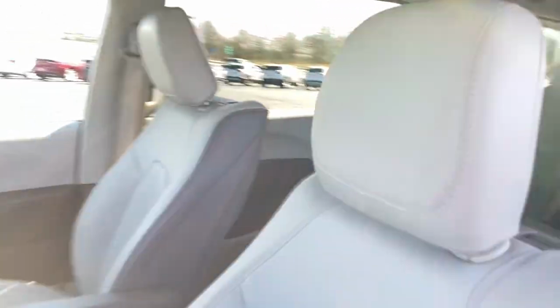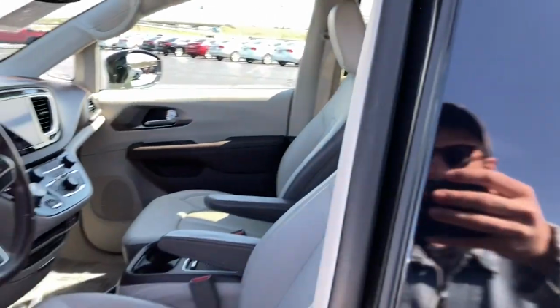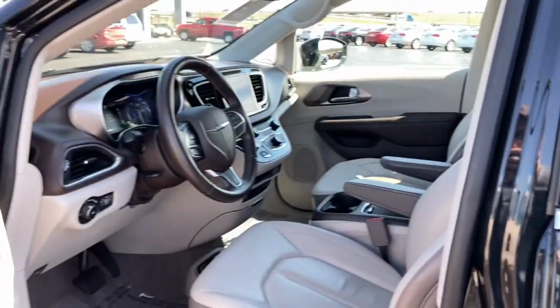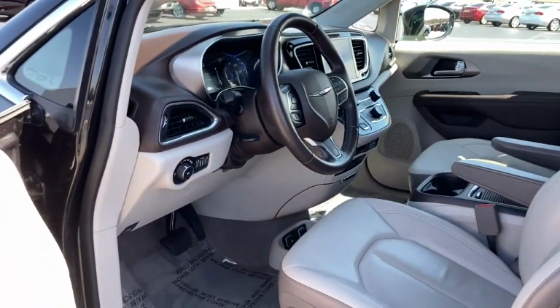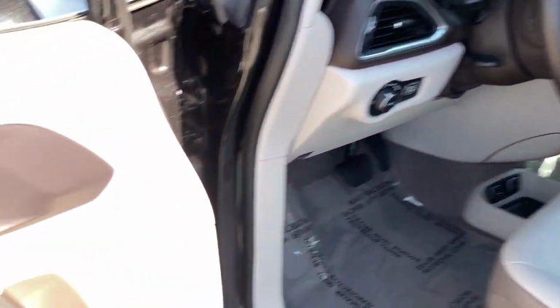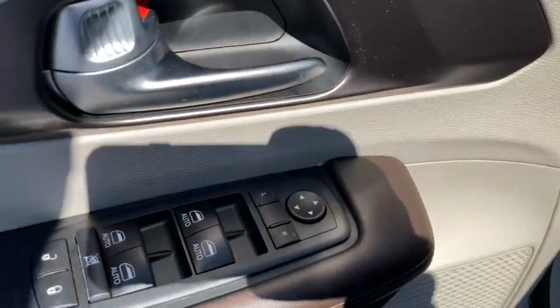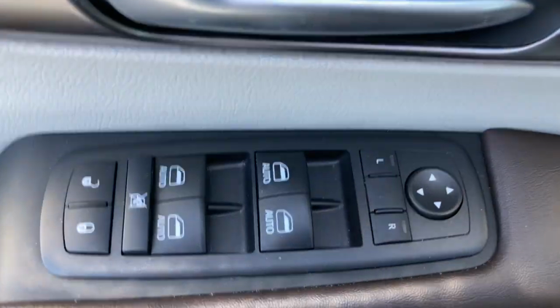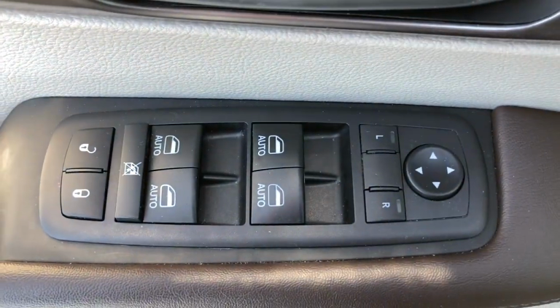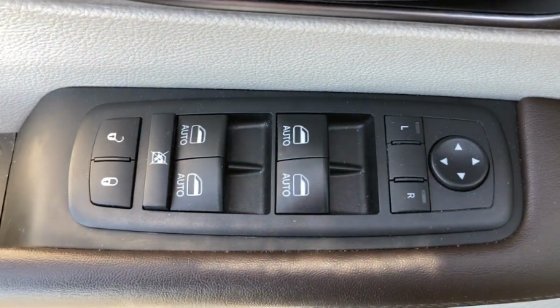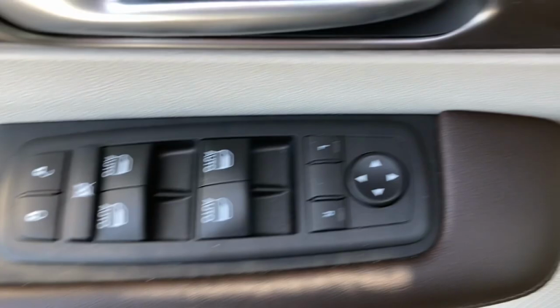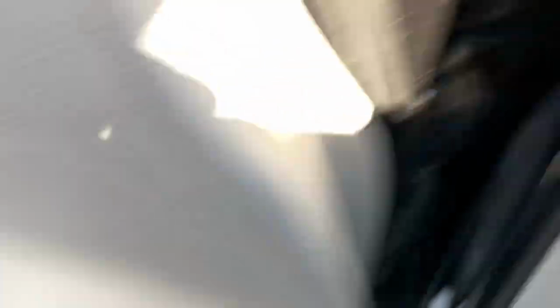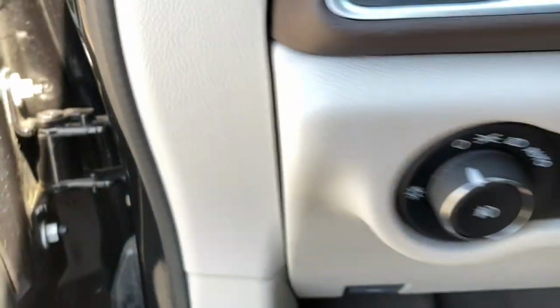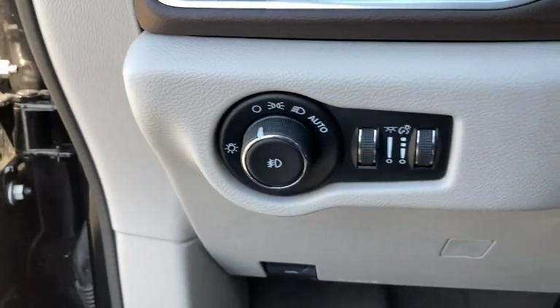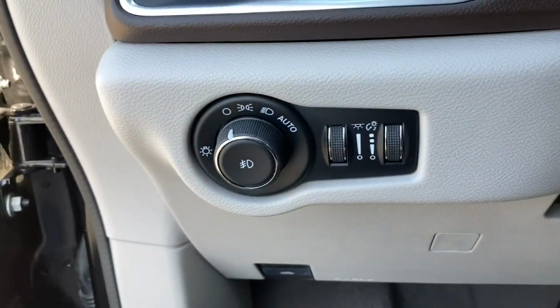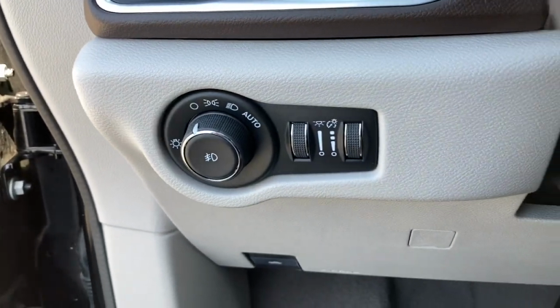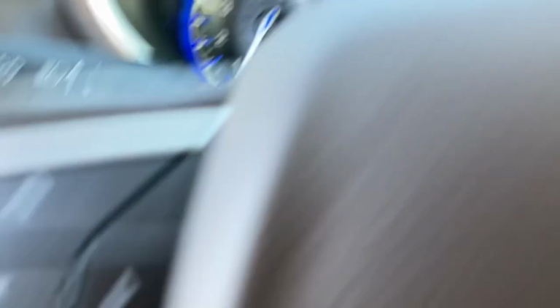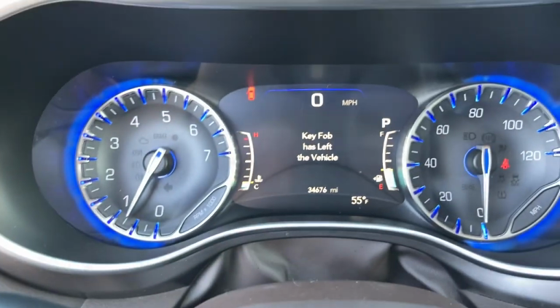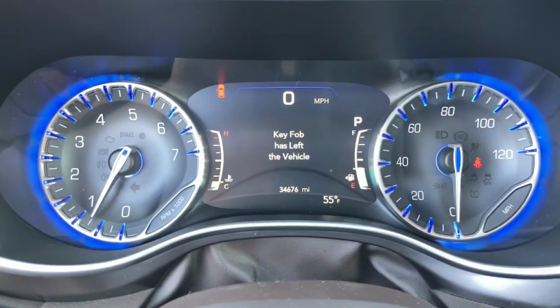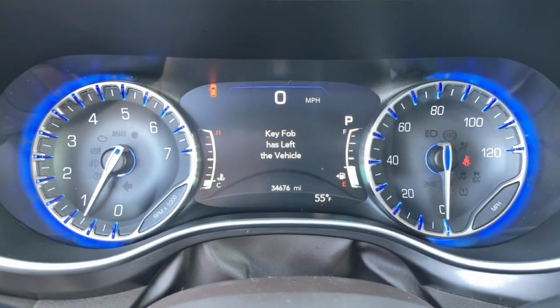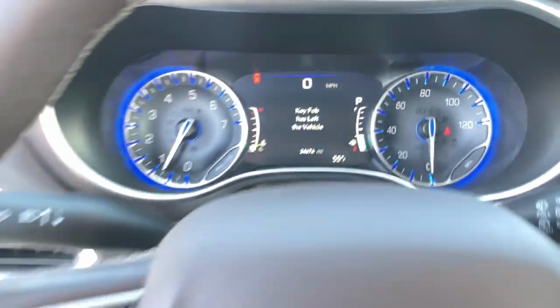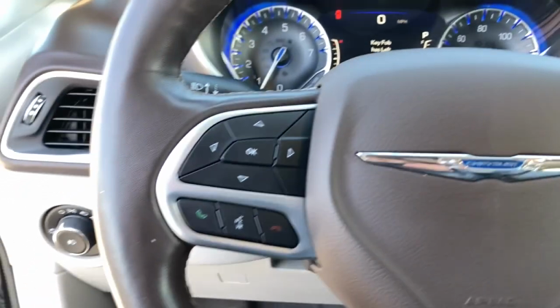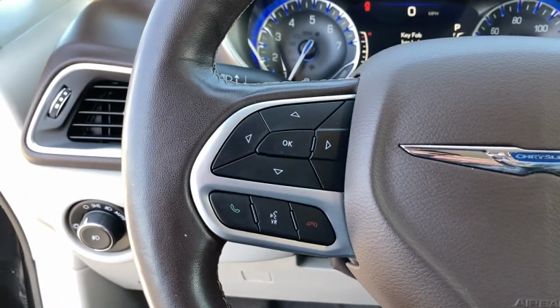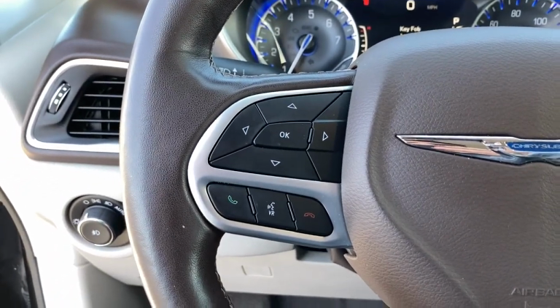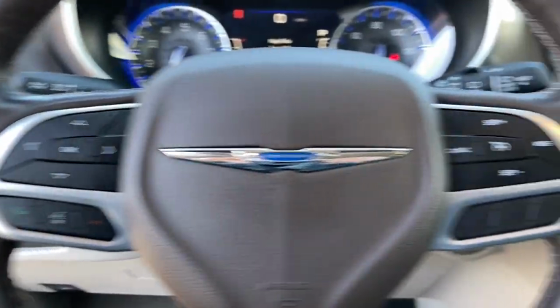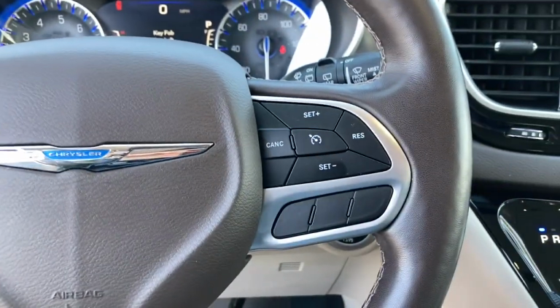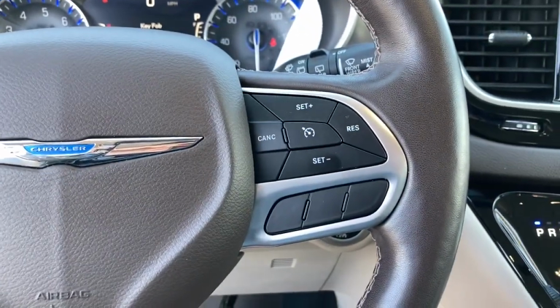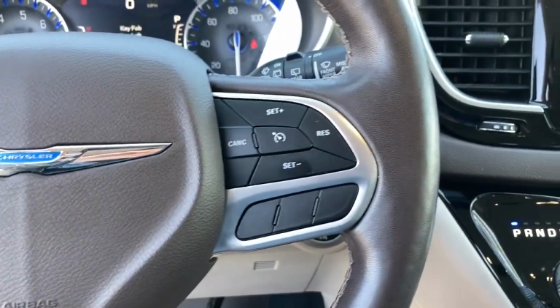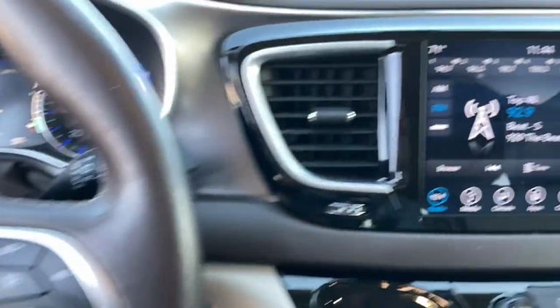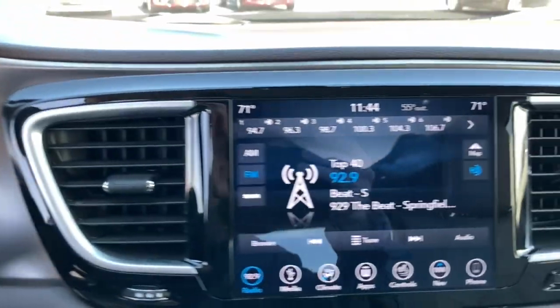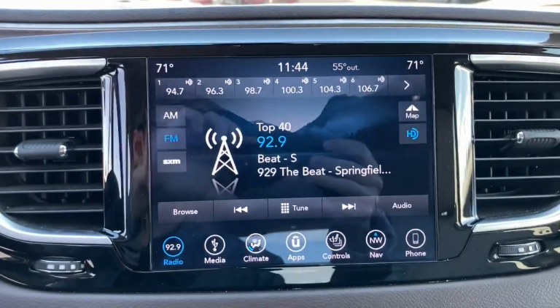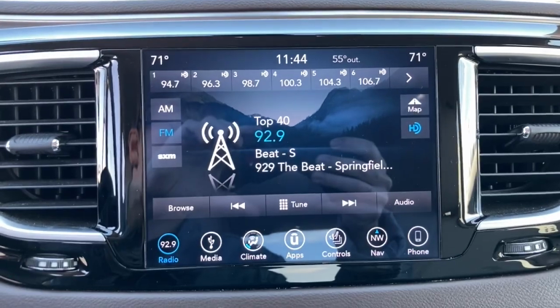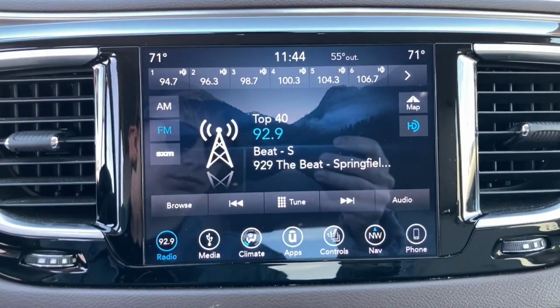The following are some of this vehicle's highlighted options: navigation system, power liftgate, electronic stability control, aluminum wheels, trip computer, power windows, bucket seats, four-wheel disc brakes, and power steering.